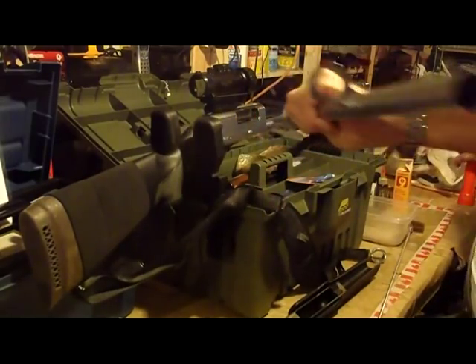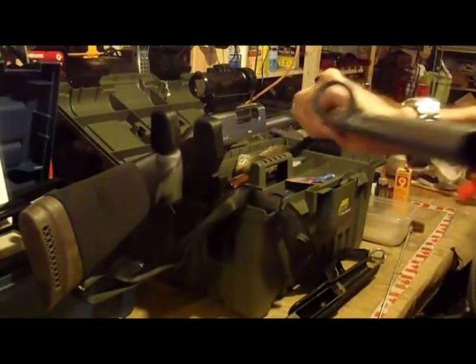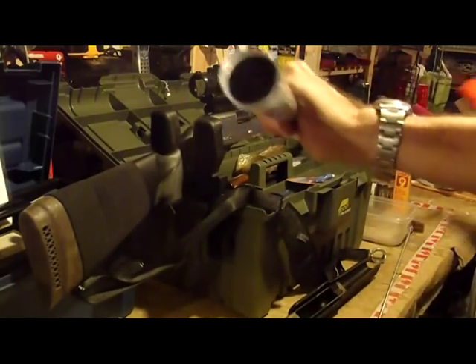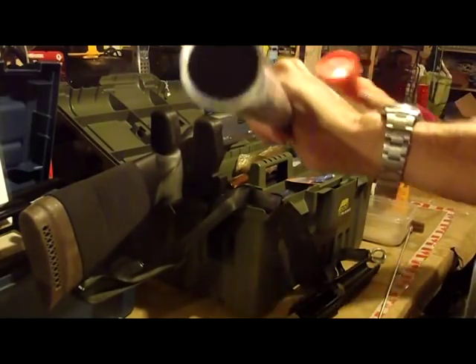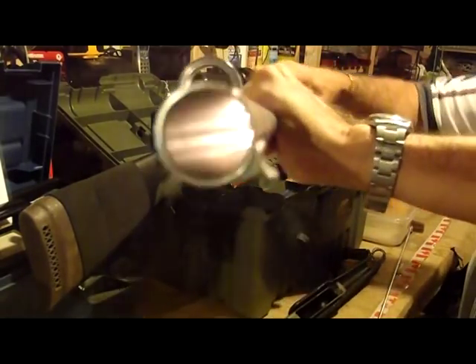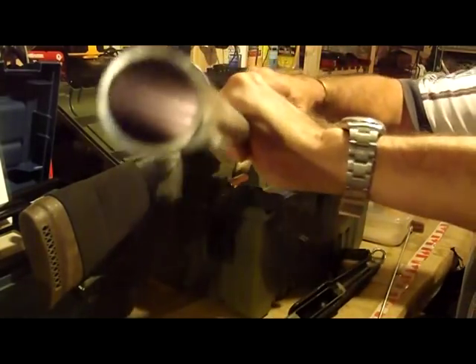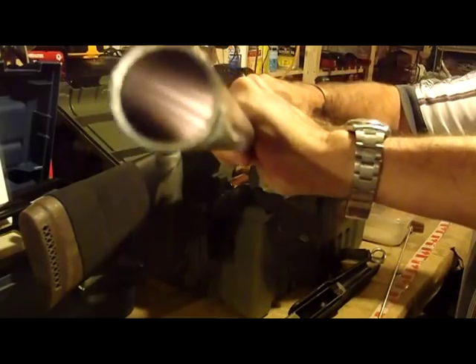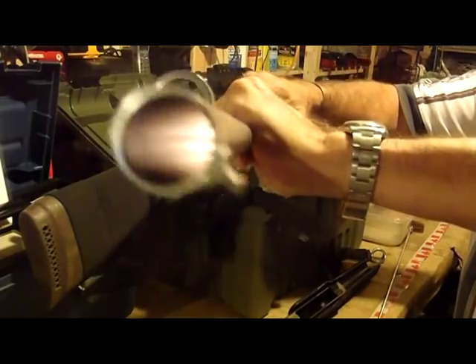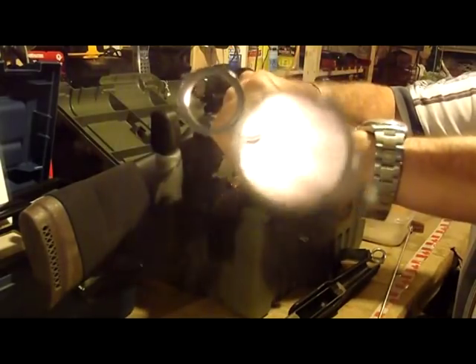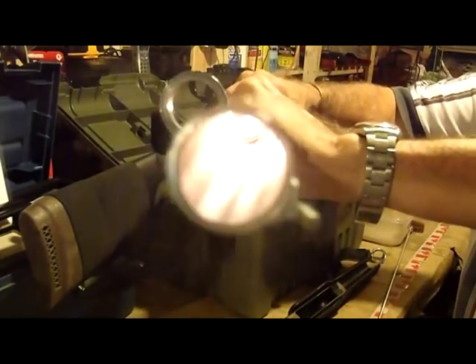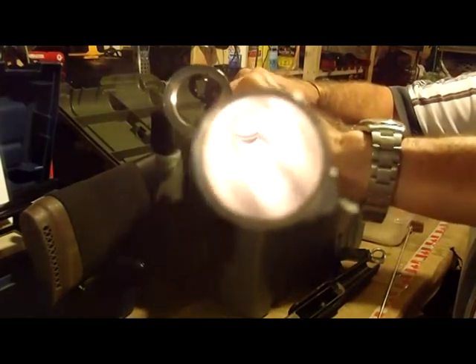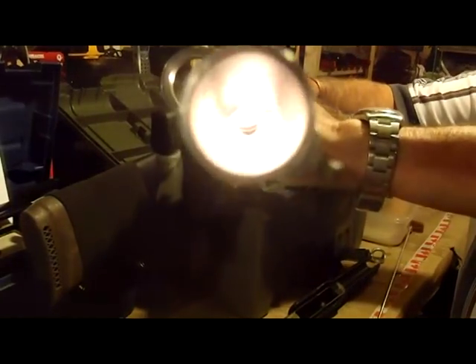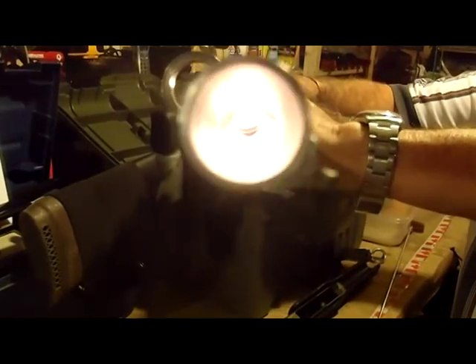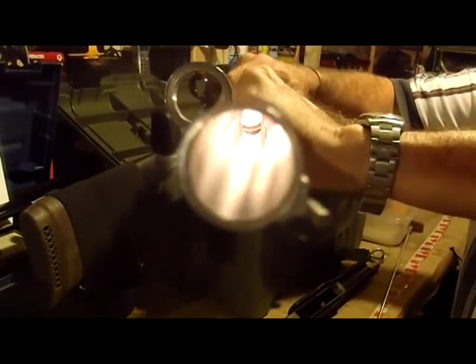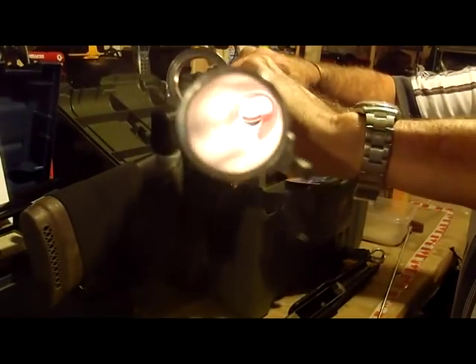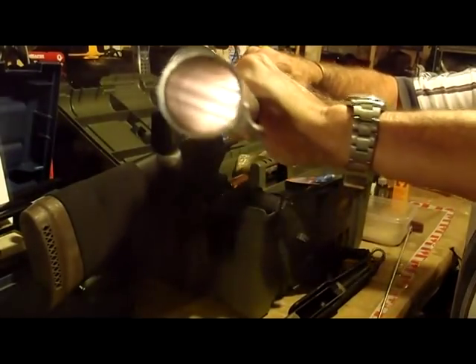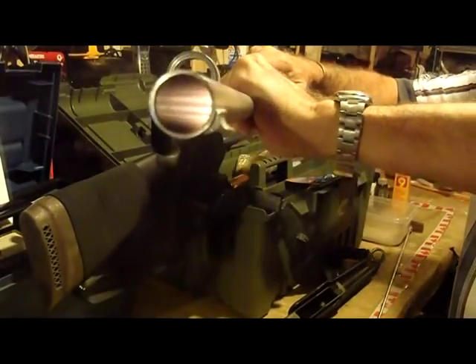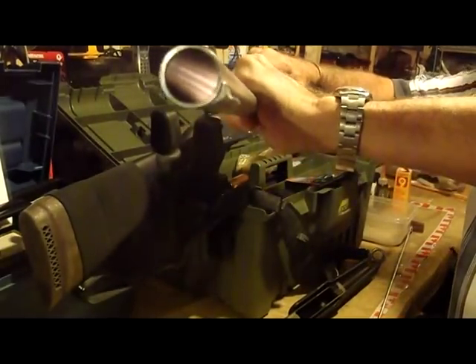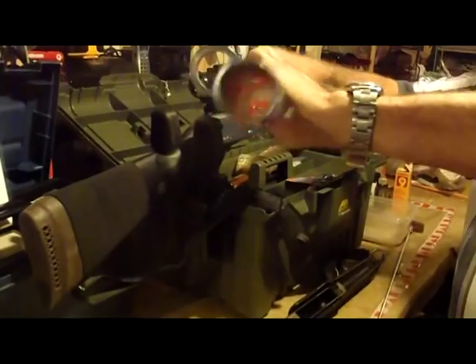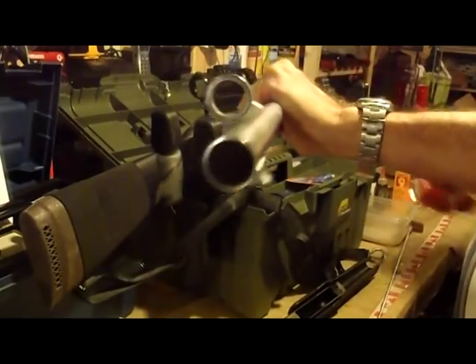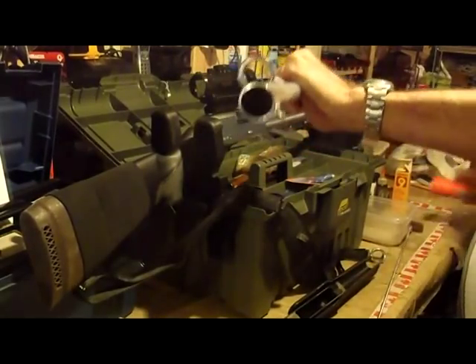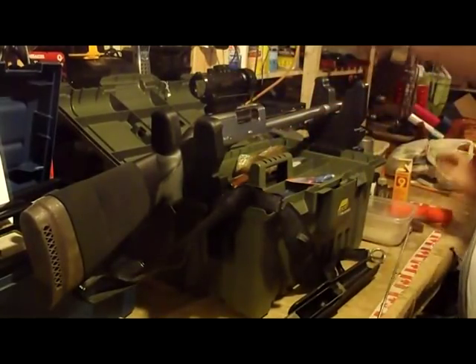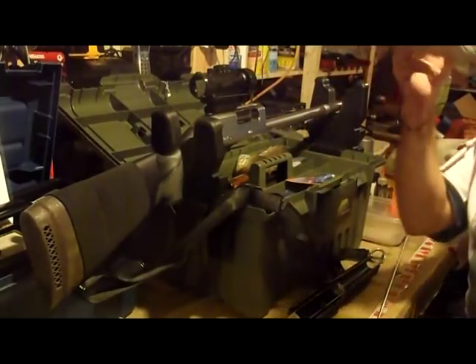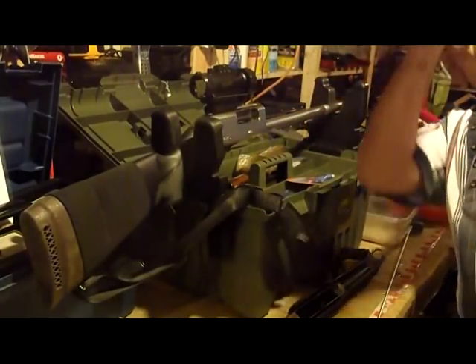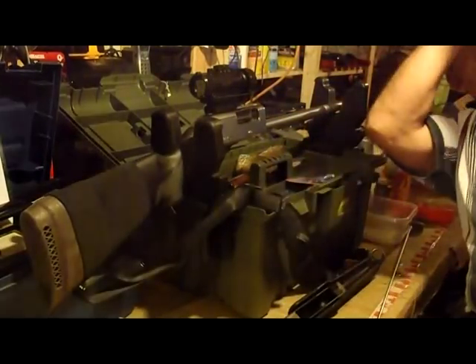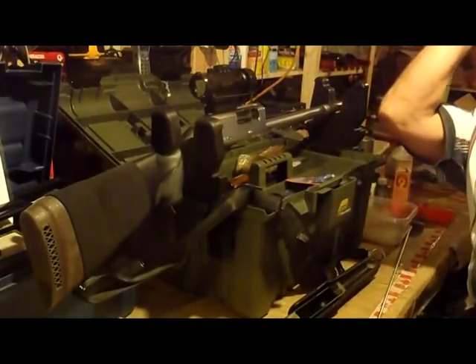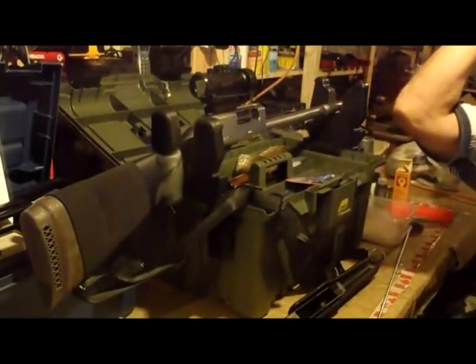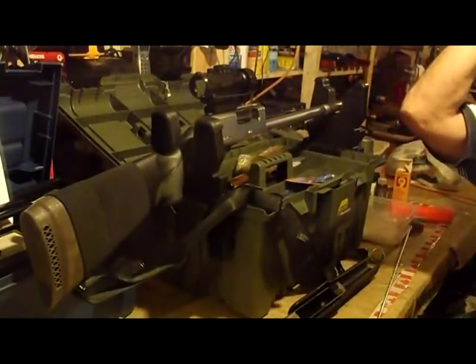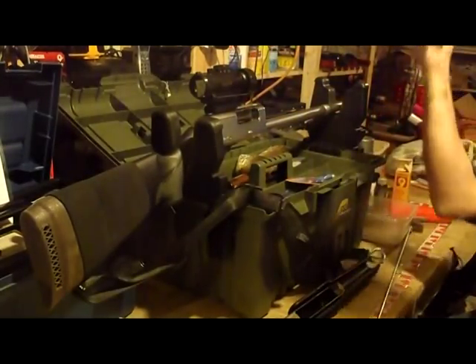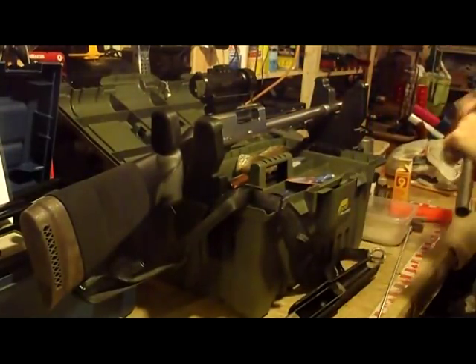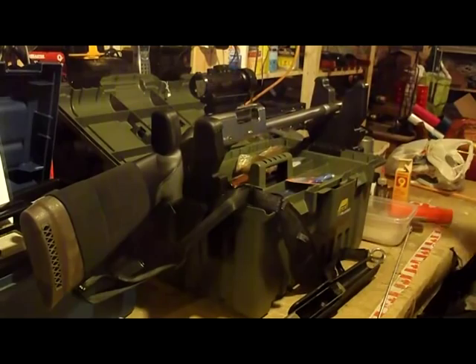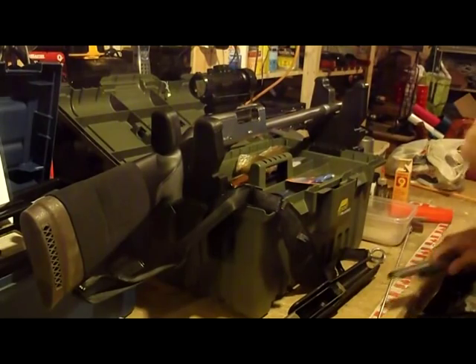Don't know whether this is going to work. We'll see if that shows up — probably not. Yeah, pretty good mirror bore to me.